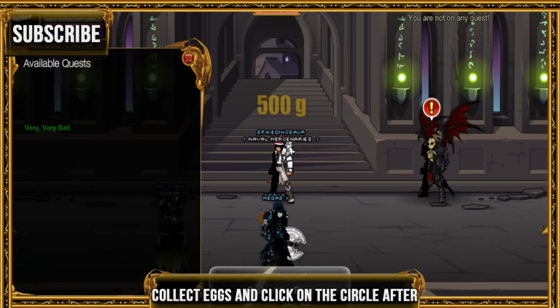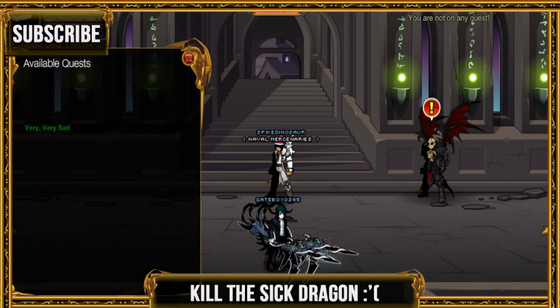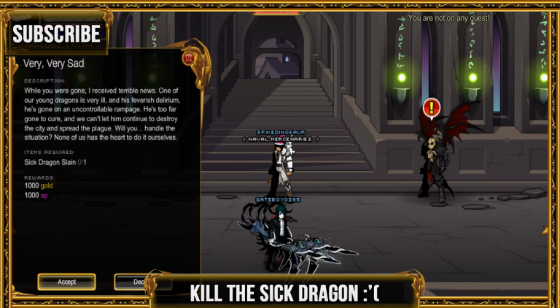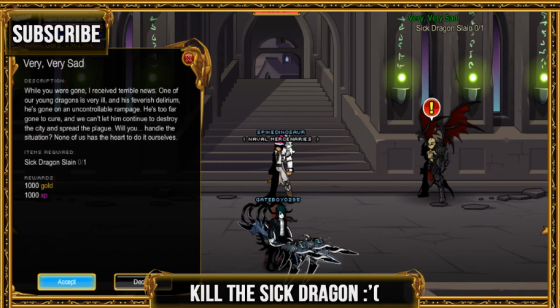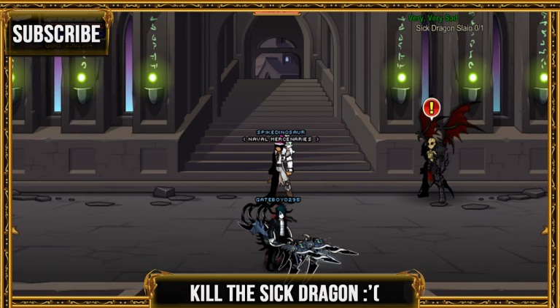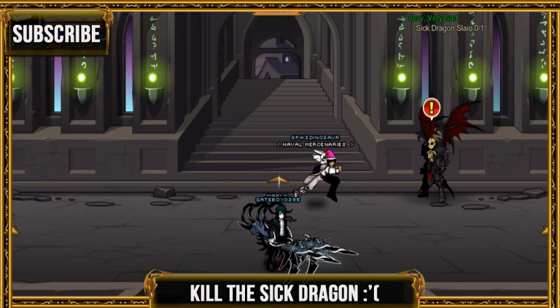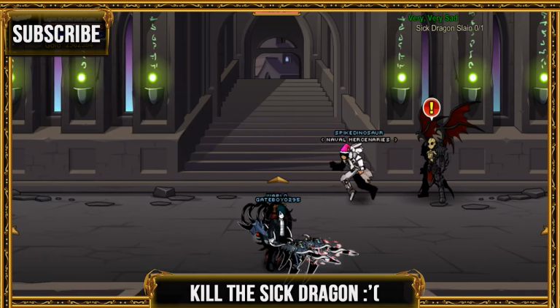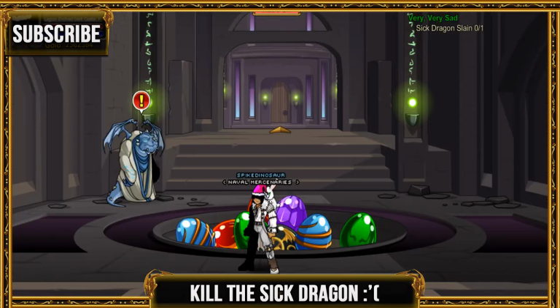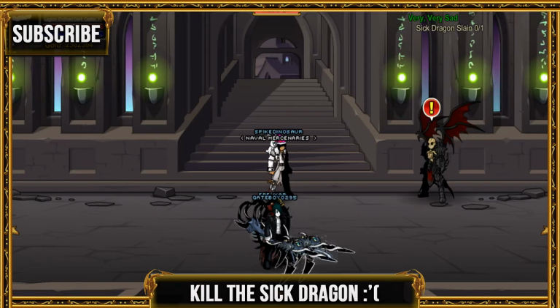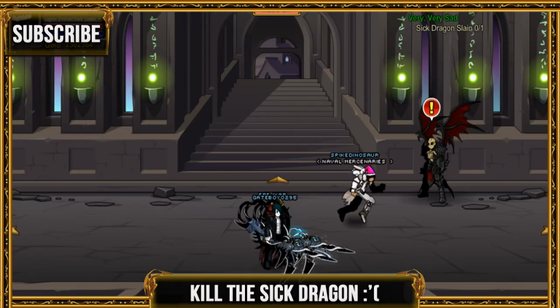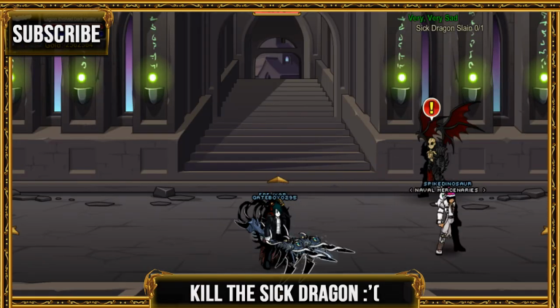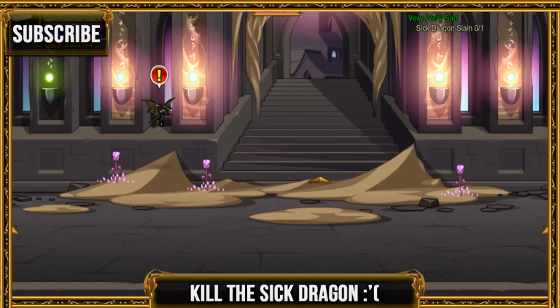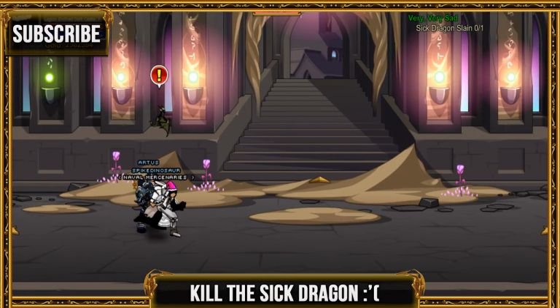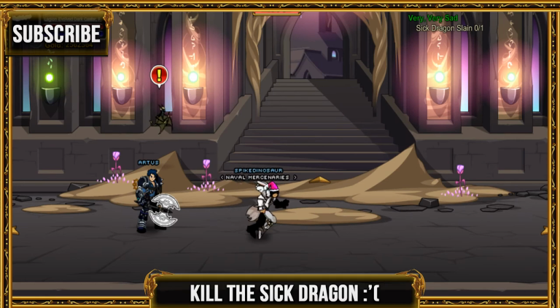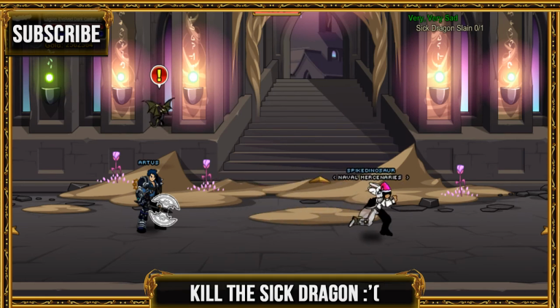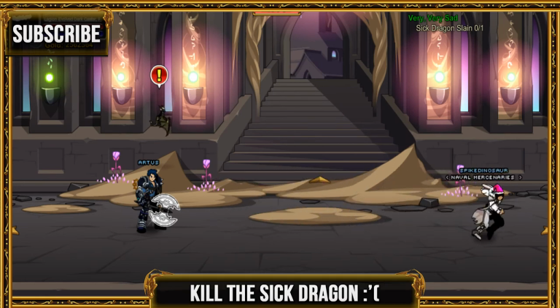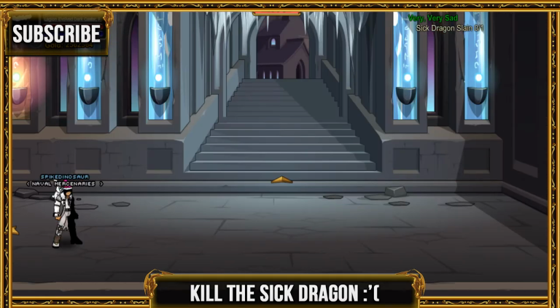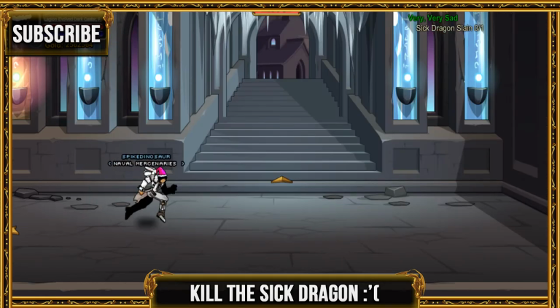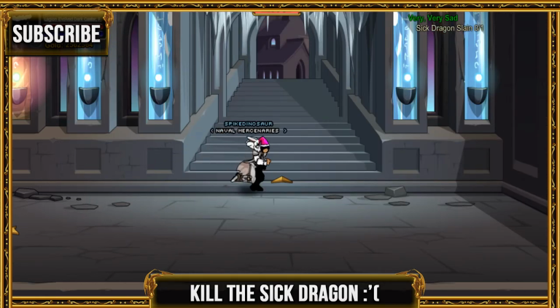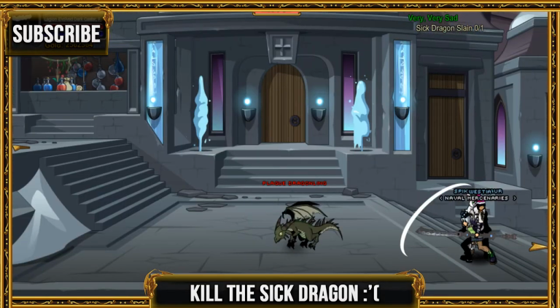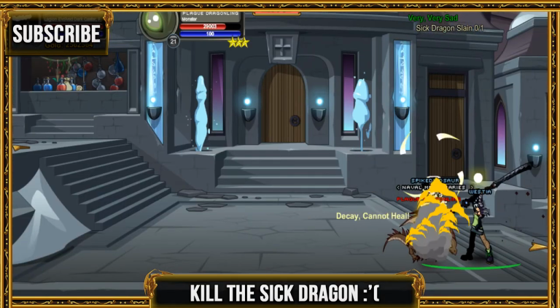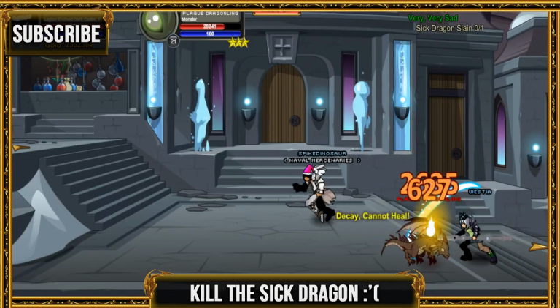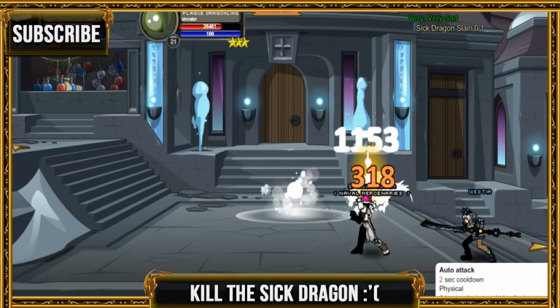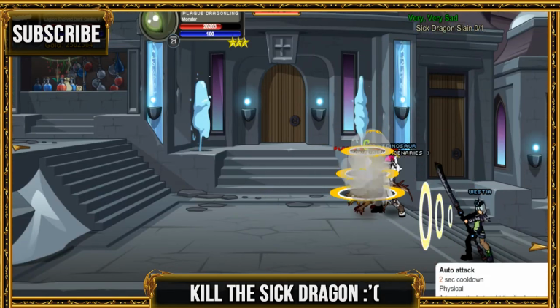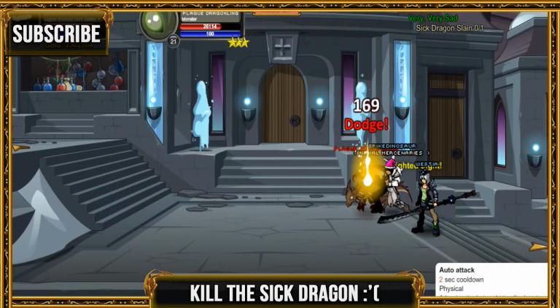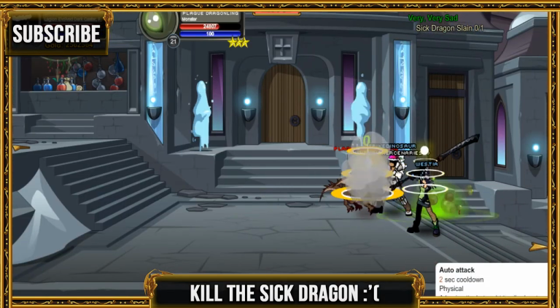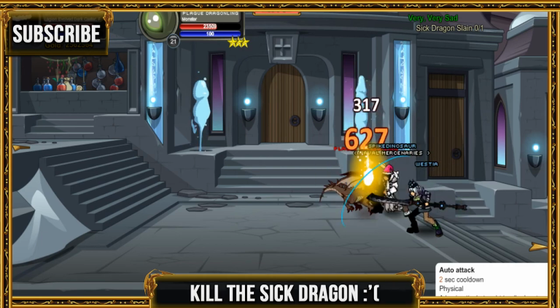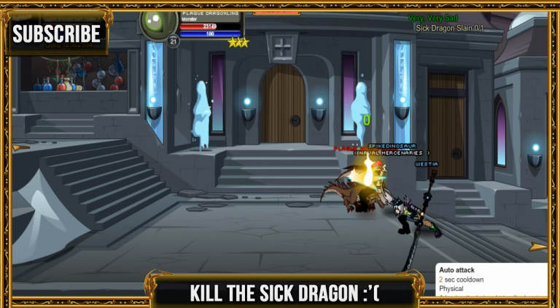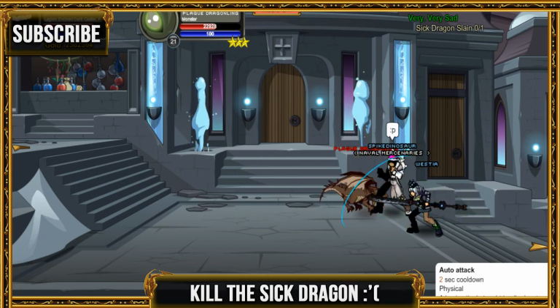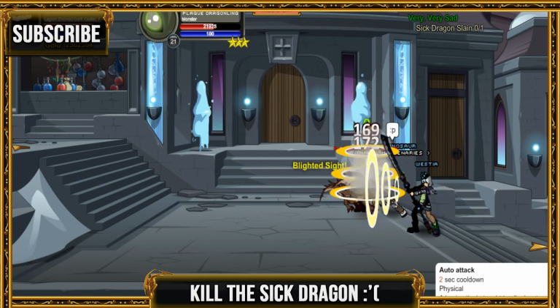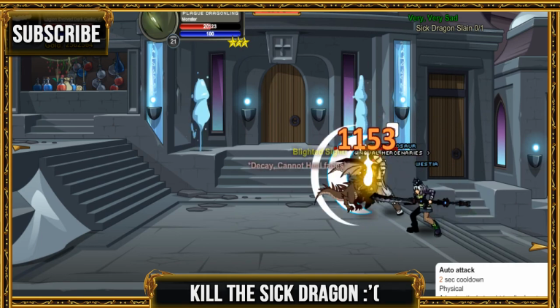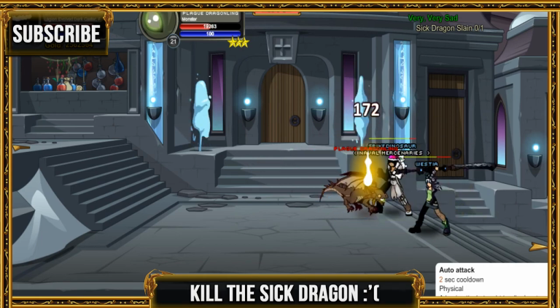For the next quest, go ahead and join the sick dragon, which can be found to the left of where you were. Go up, kill him, and then you're done with this event. If you did enjoy, give a like and subscribe if you haven't already — talk to you guys later, peace.